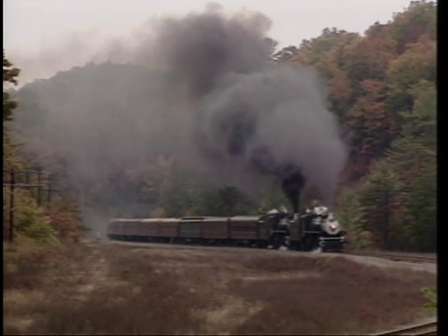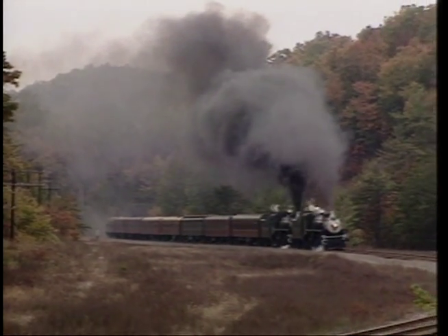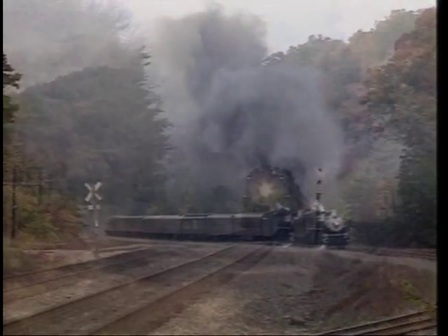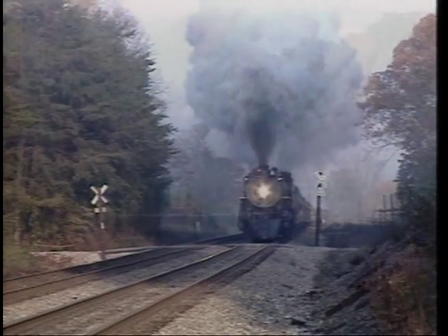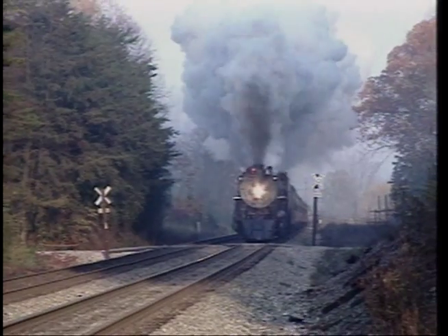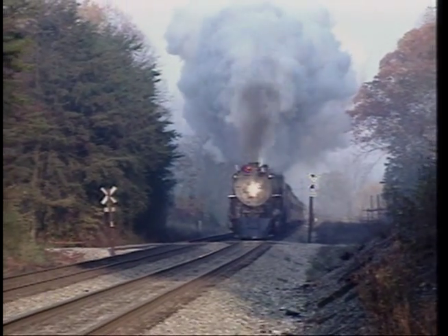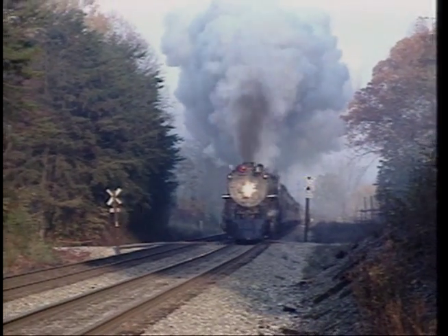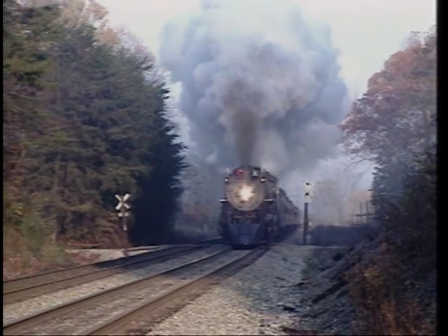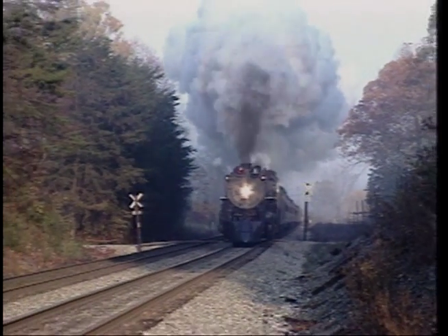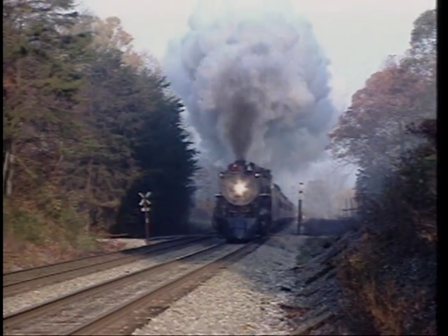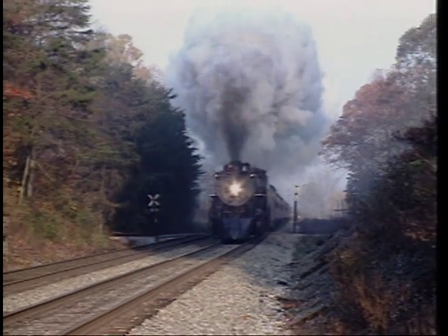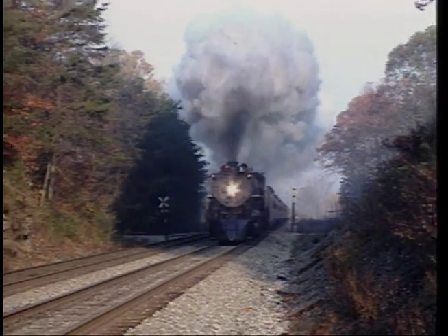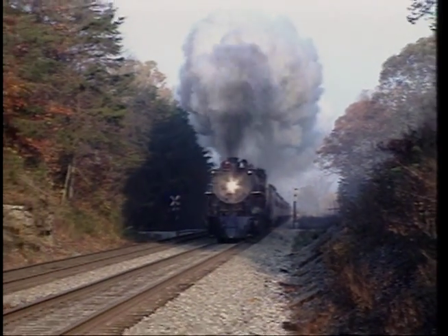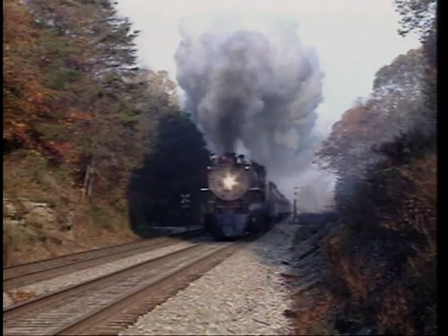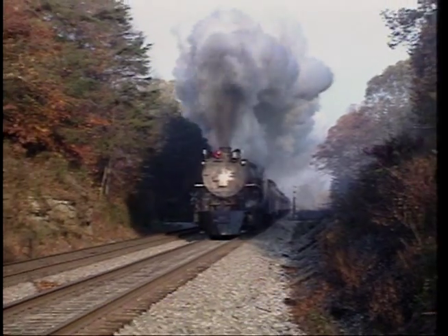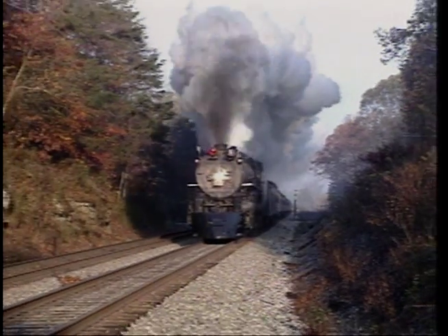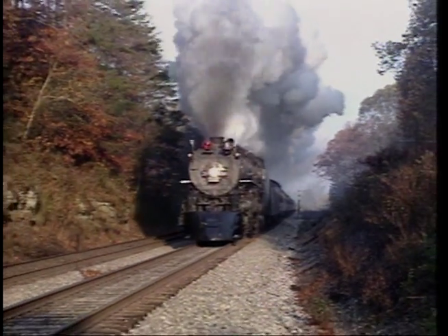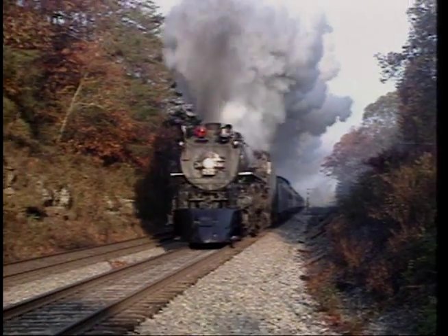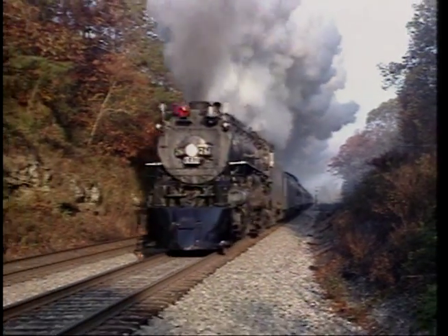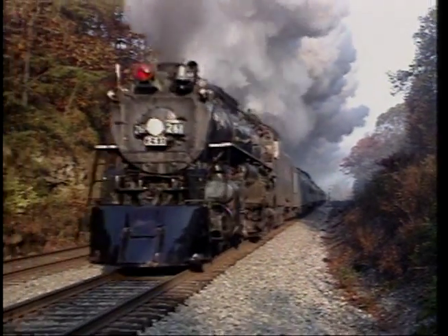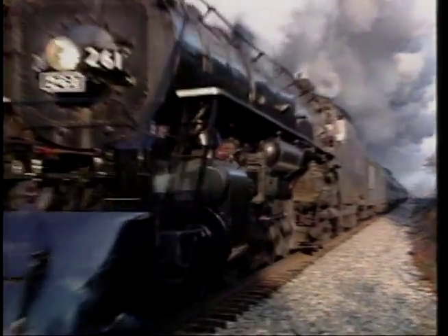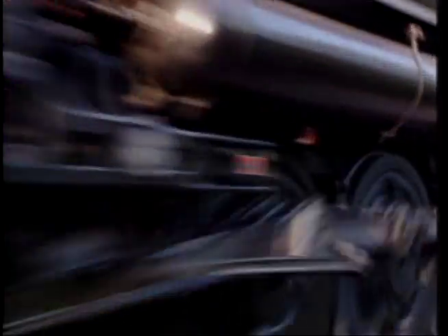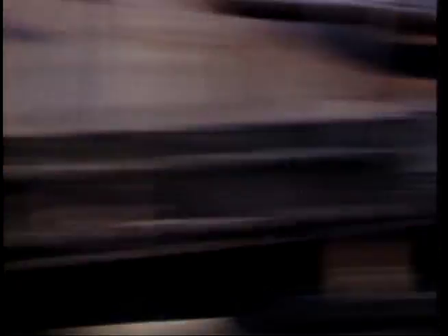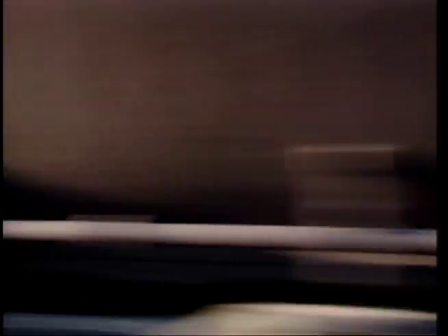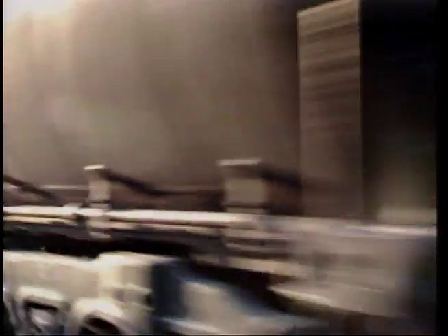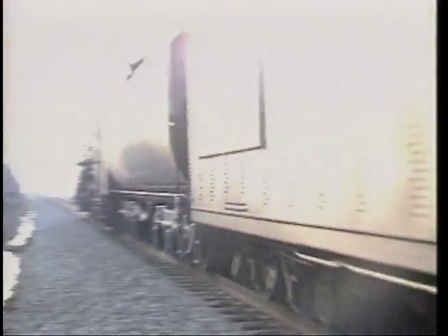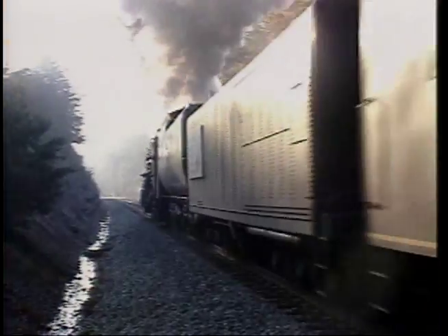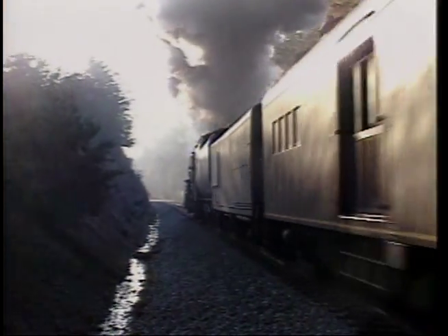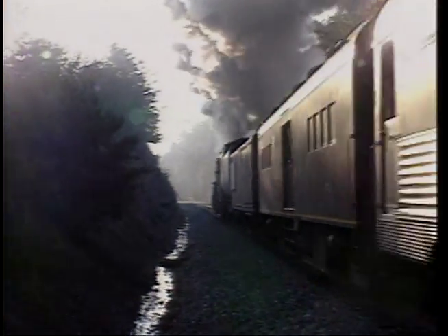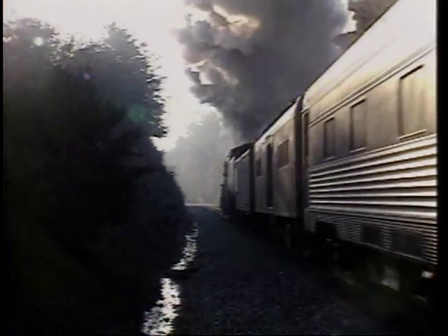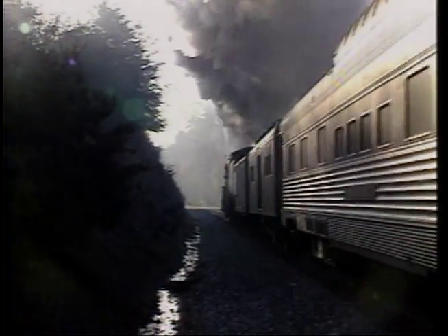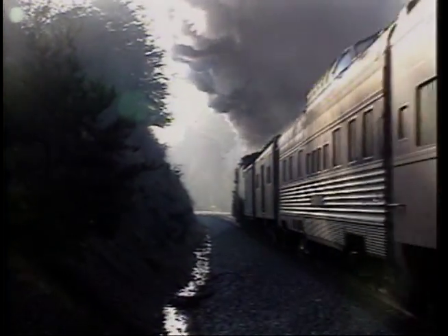and Clifton Forge. Finally, we wrap it up with fast mainline action on the New River Train from Huntington, West Virginia with Milwaukee Road 484 number 261. There's plenty of excitement in Great Steam Trains Volume 3.